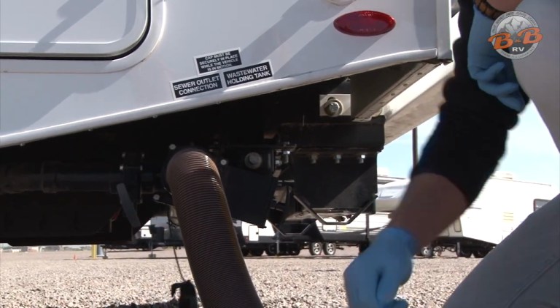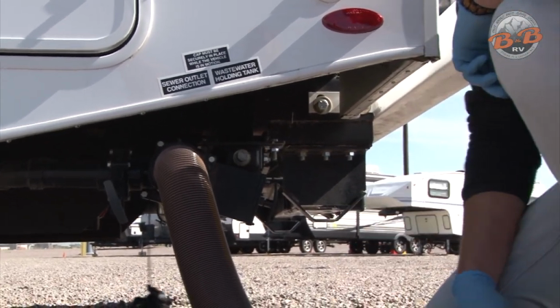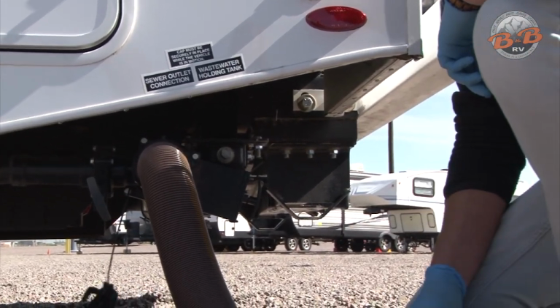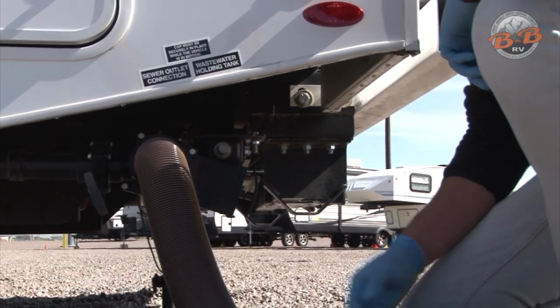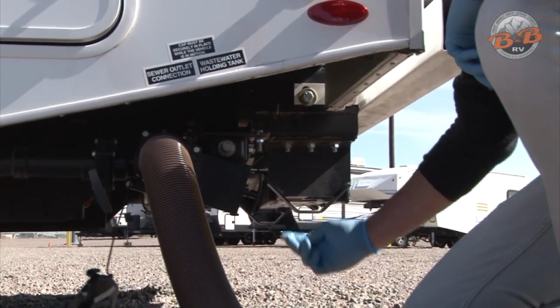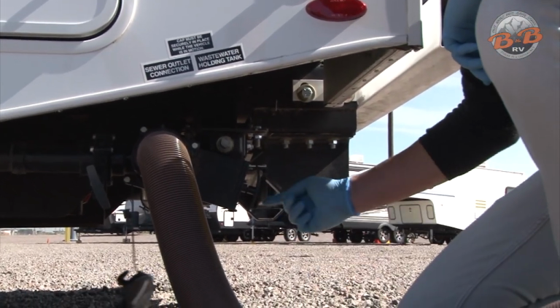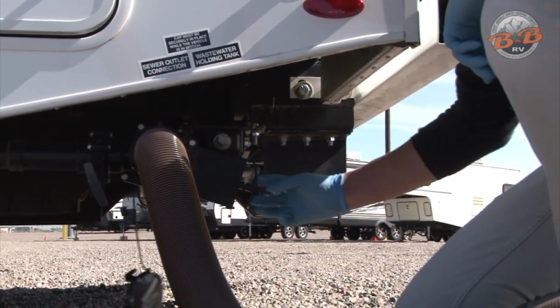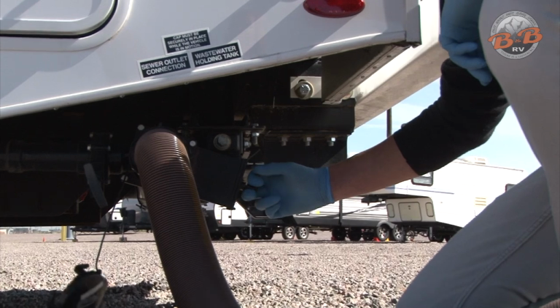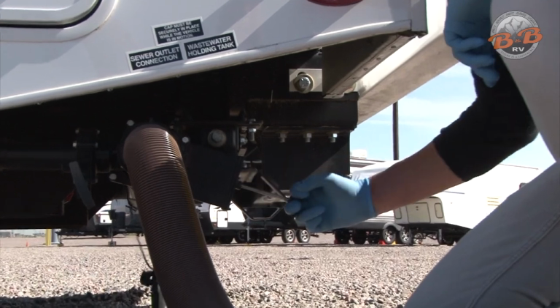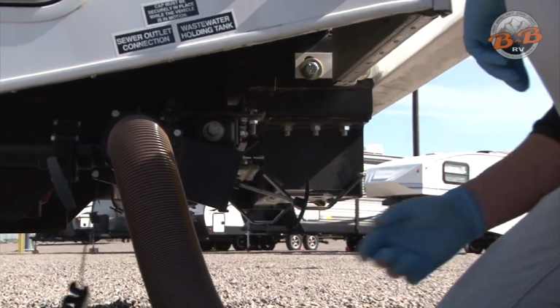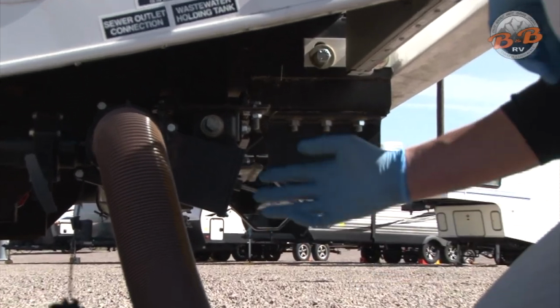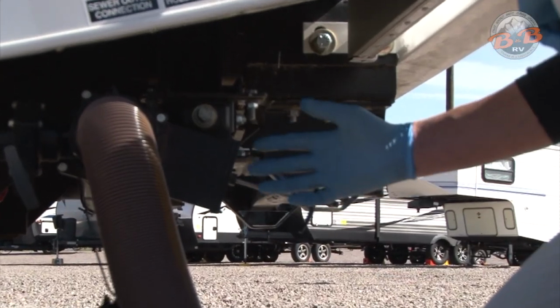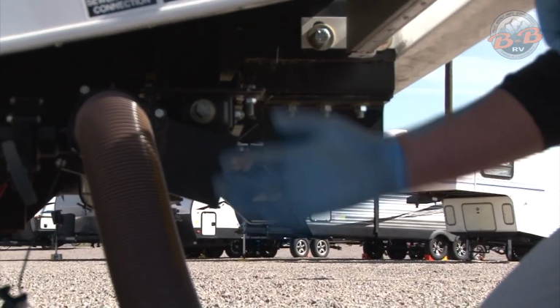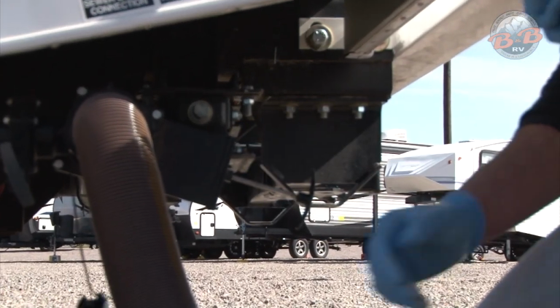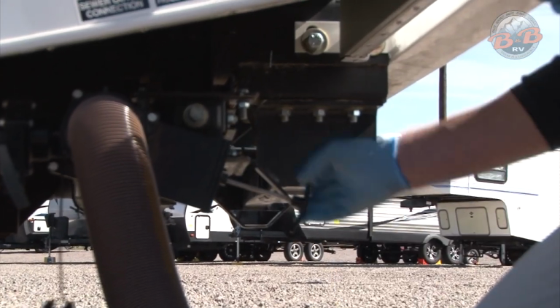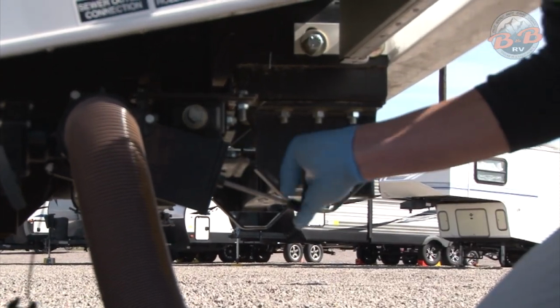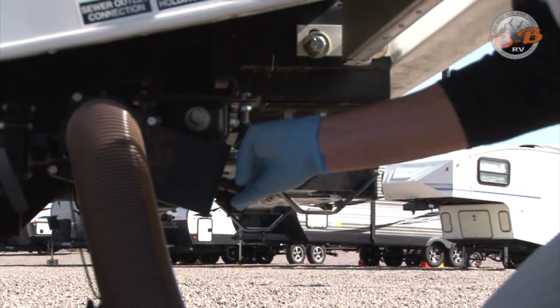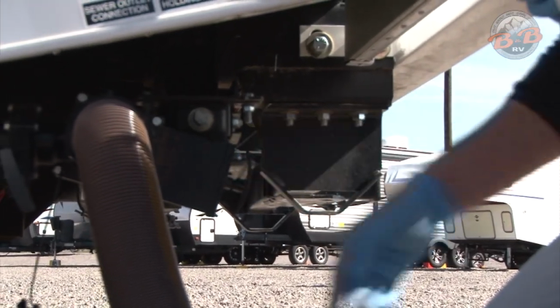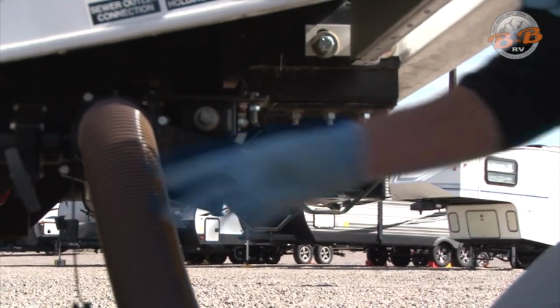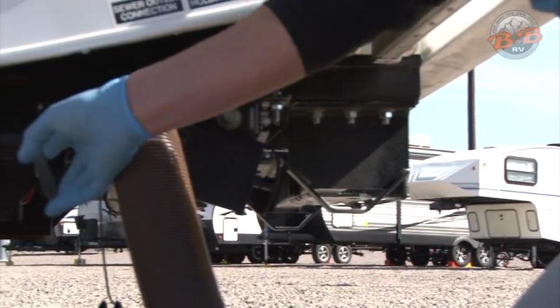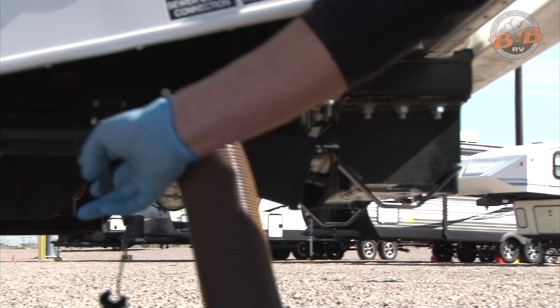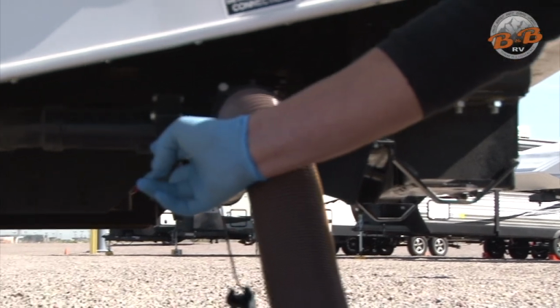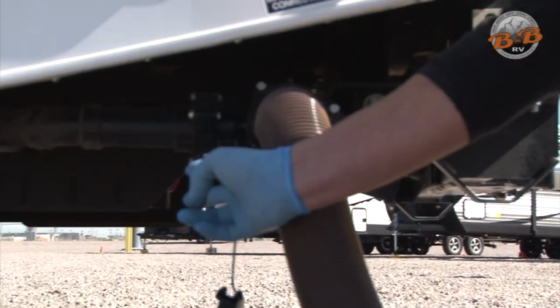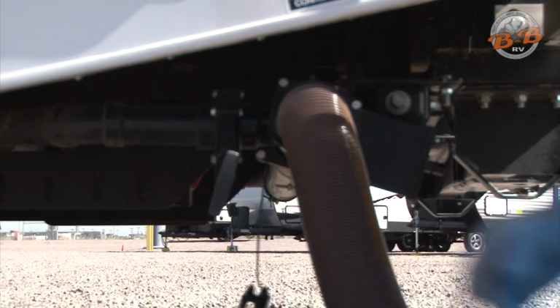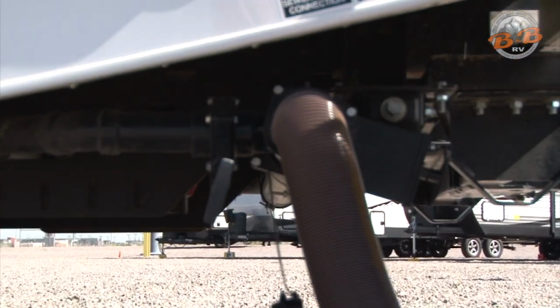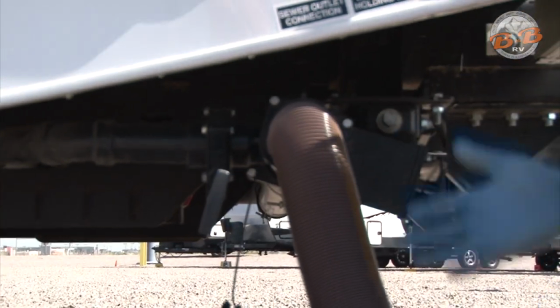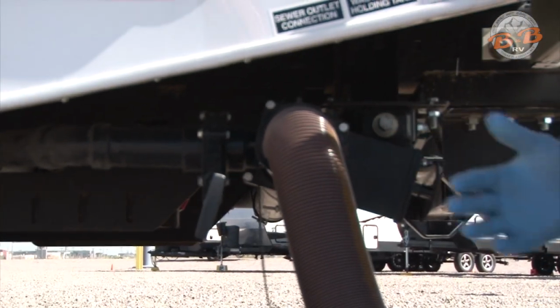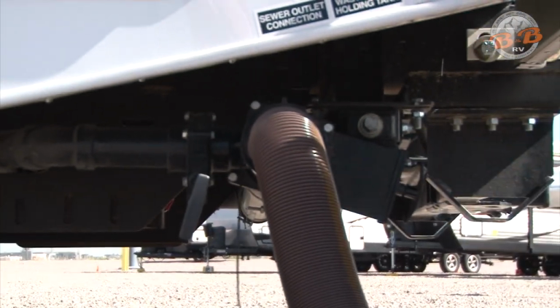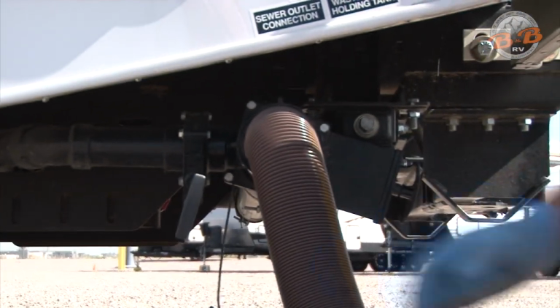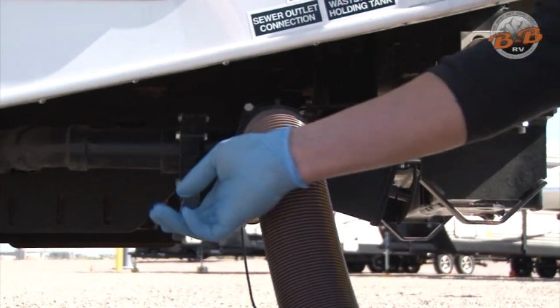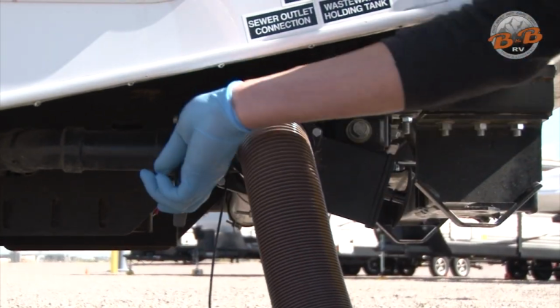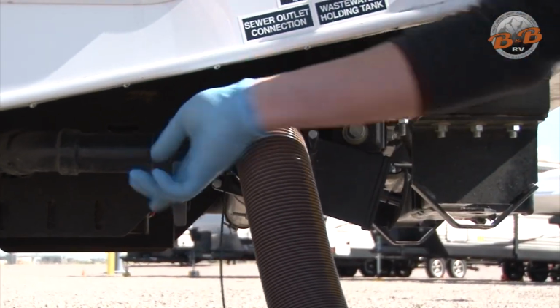The other end goes into the dump station. Then you'll pull this black one first — just pull that out, let it all drain, close it back up, and then pull that gray one second so that soapy sink and shower water rinses that hose out.